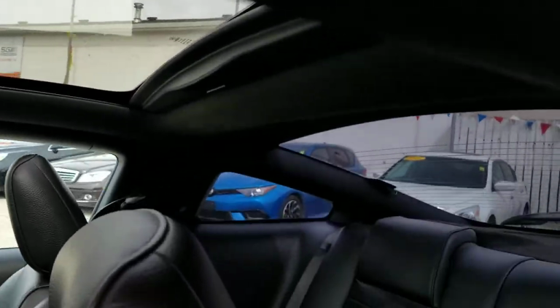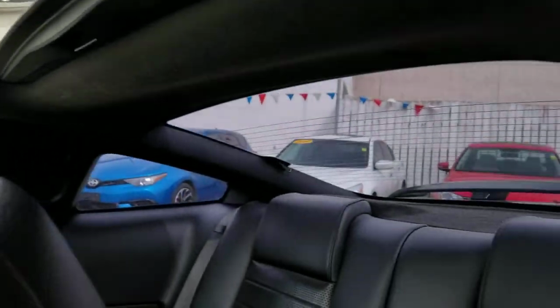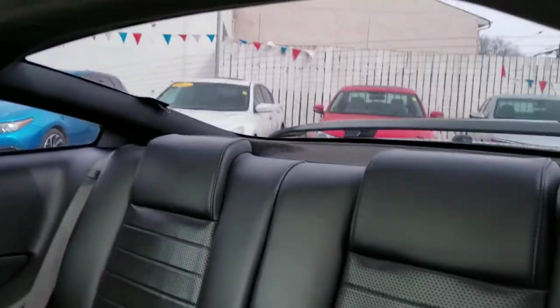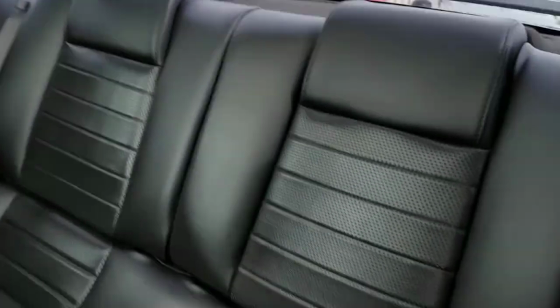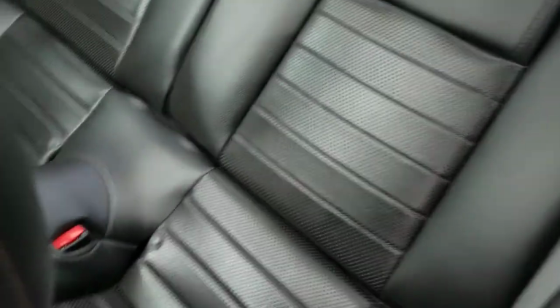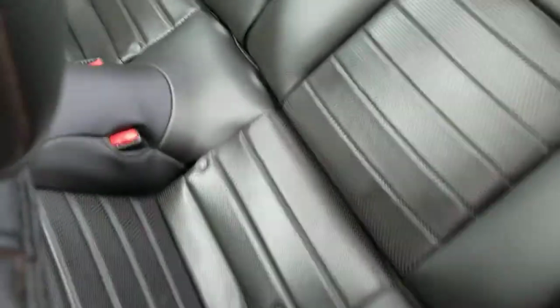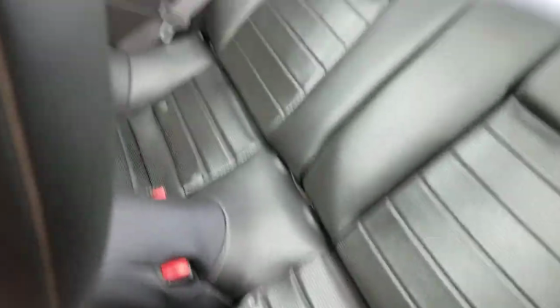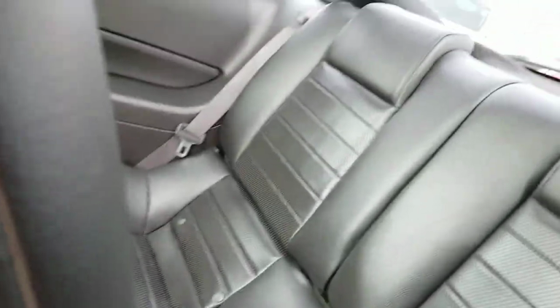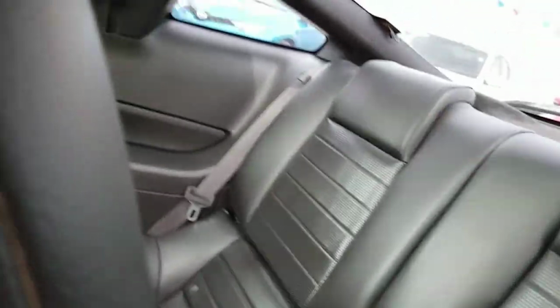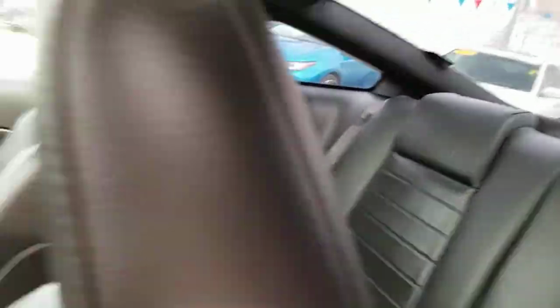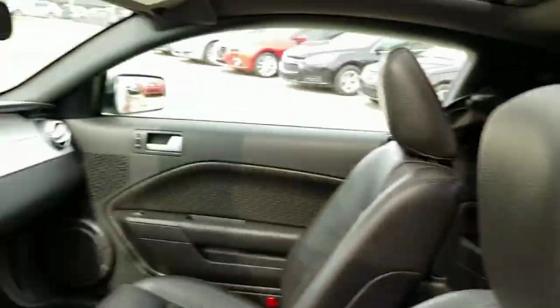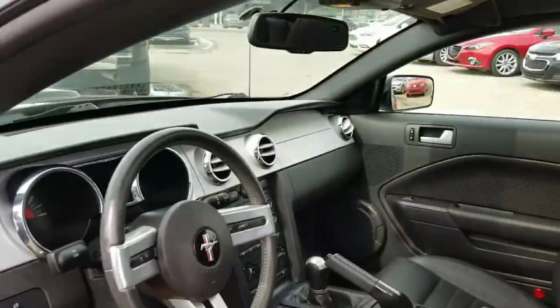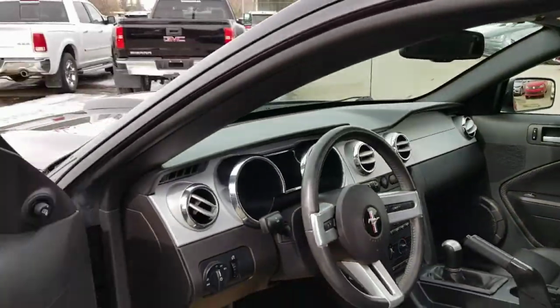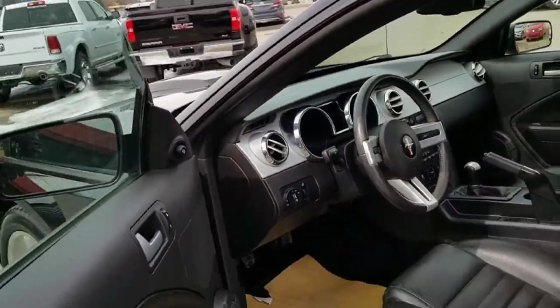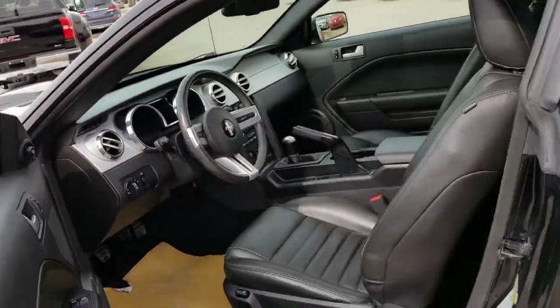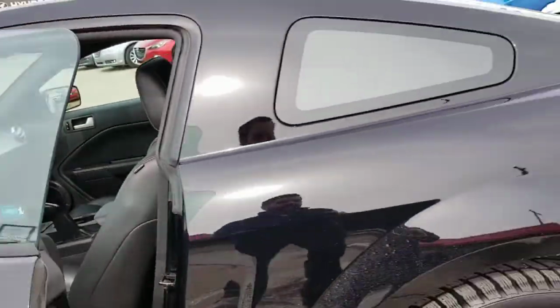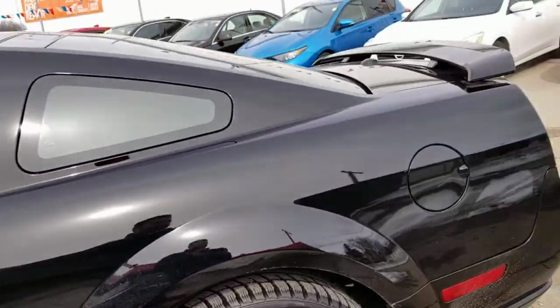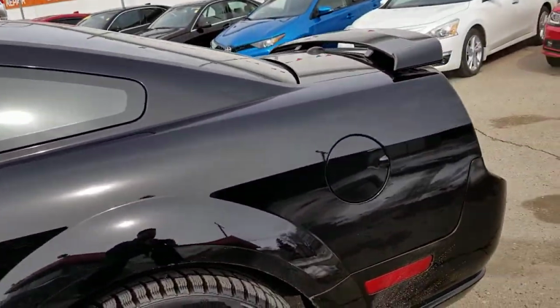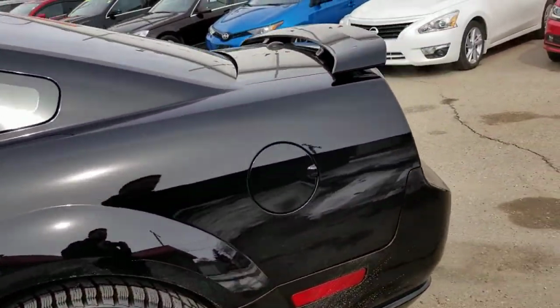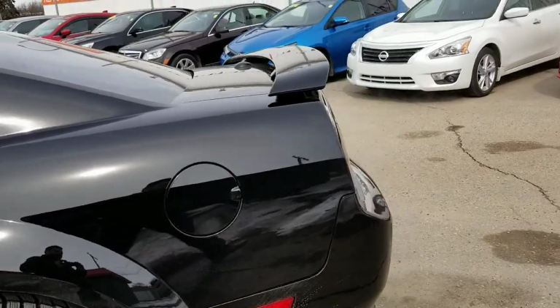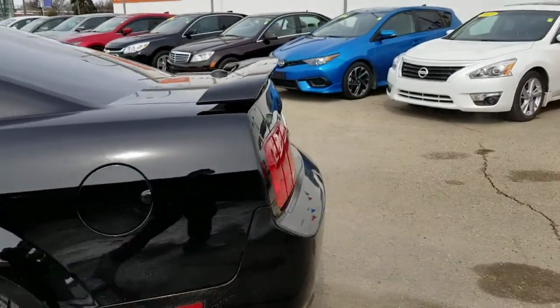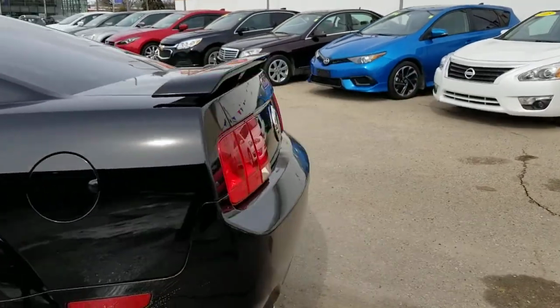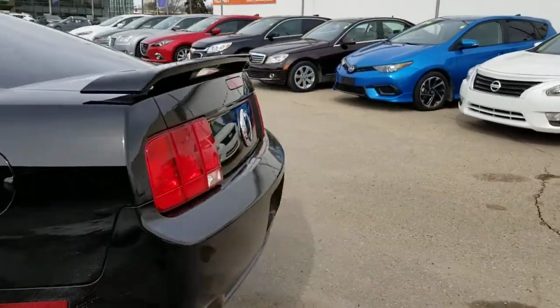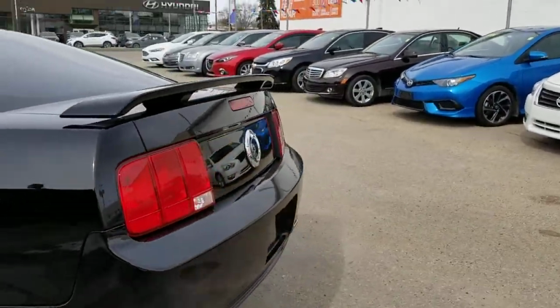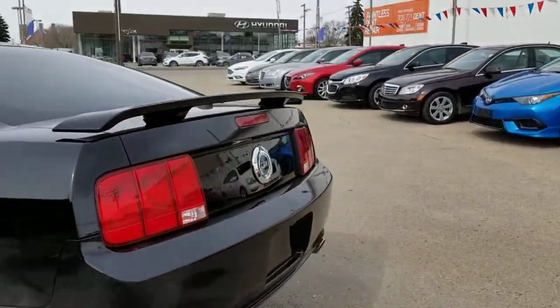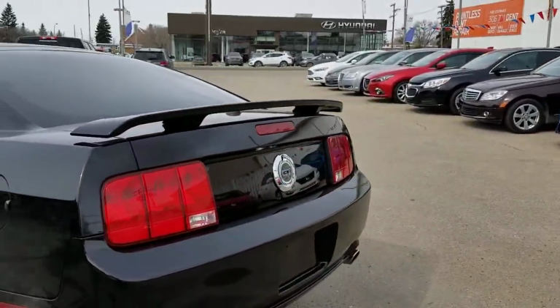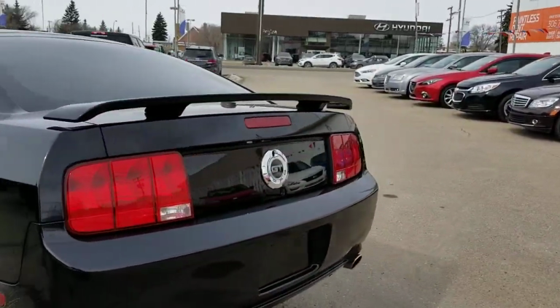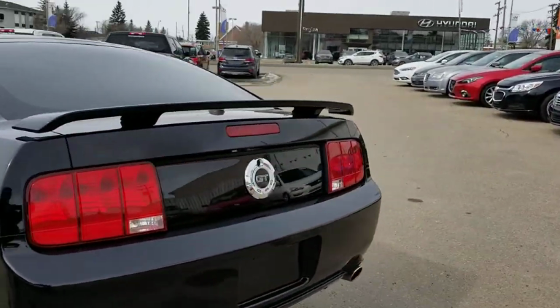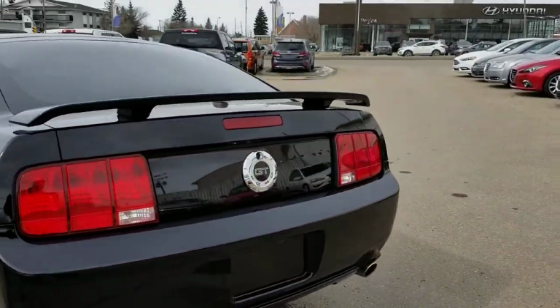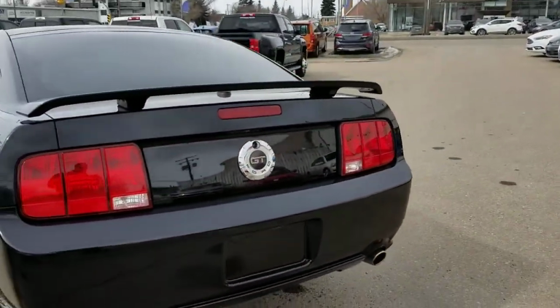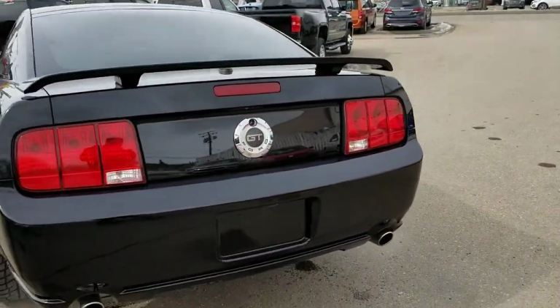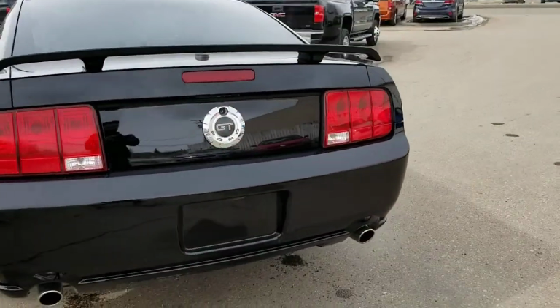Nice big back seat that I don't believe anybody's ever sat in. The camera on the back — it does have the spoiler, nice chrome tip, dual exhaust, and the GT badge on the back as well.